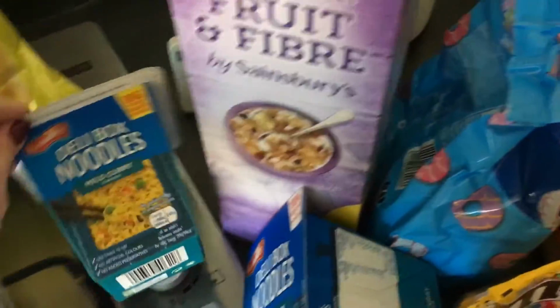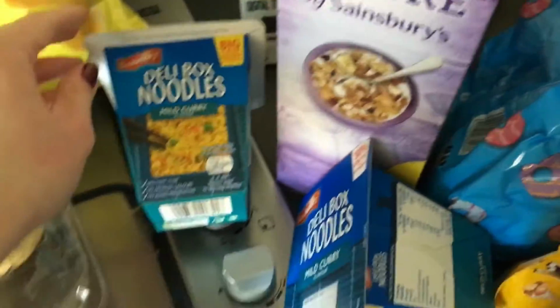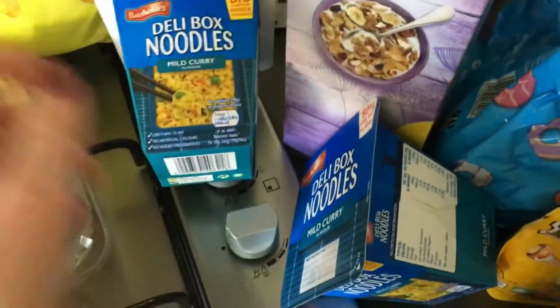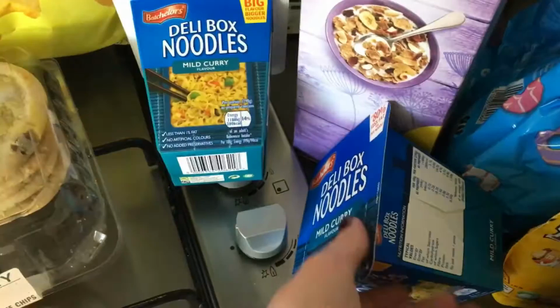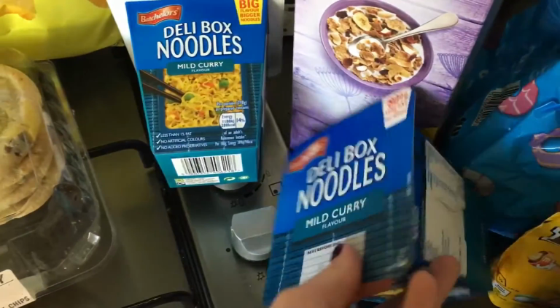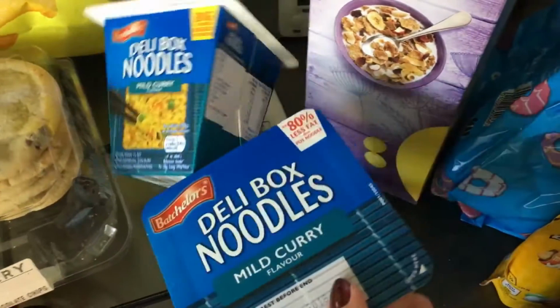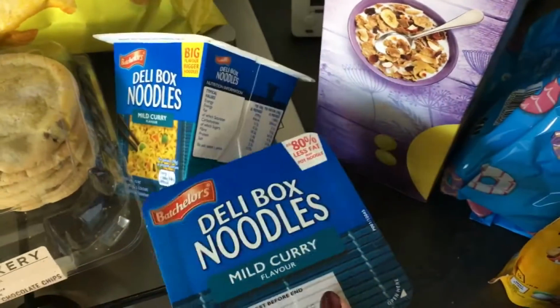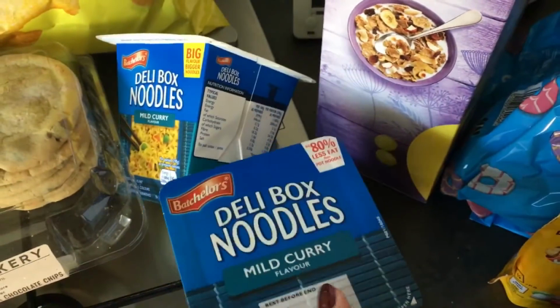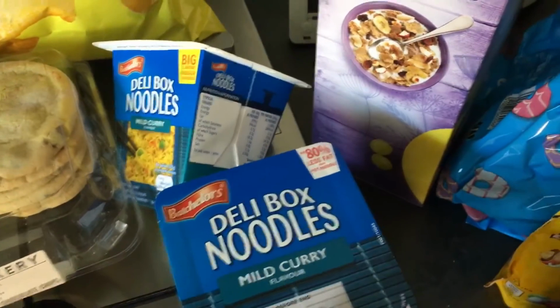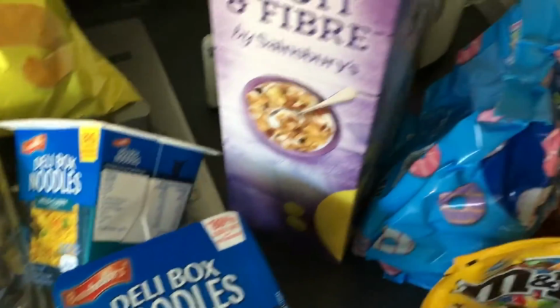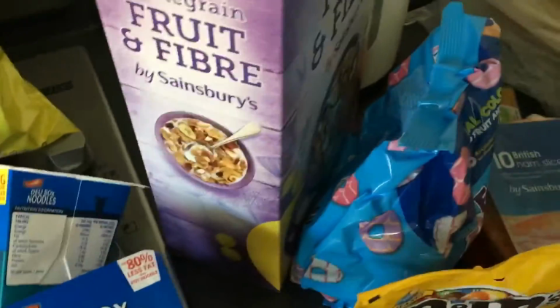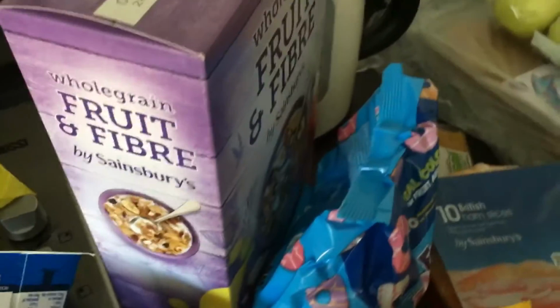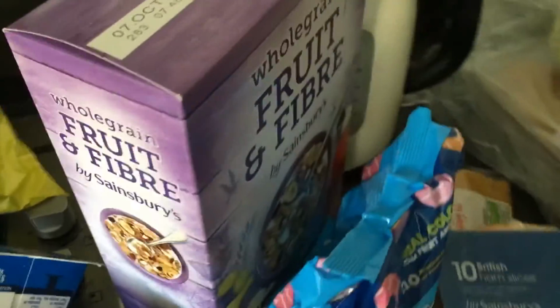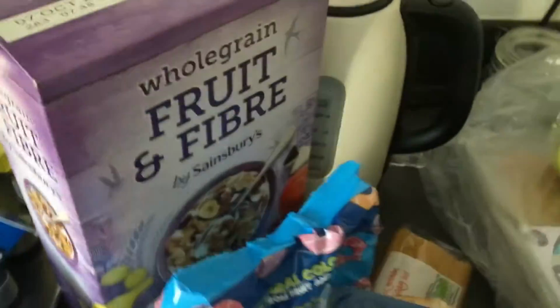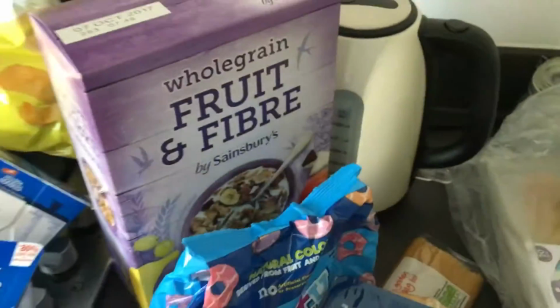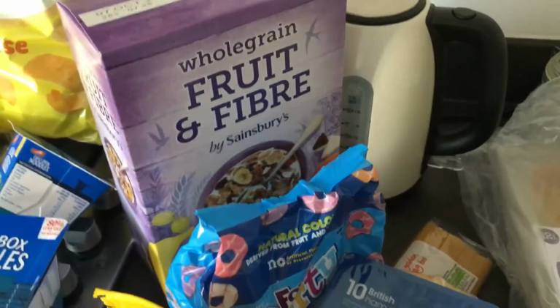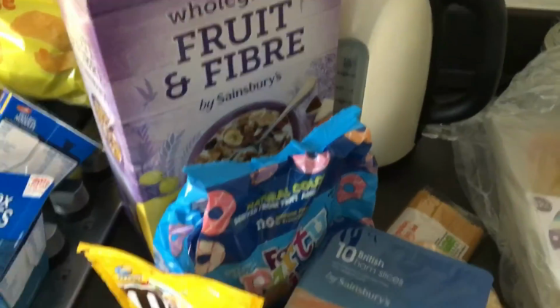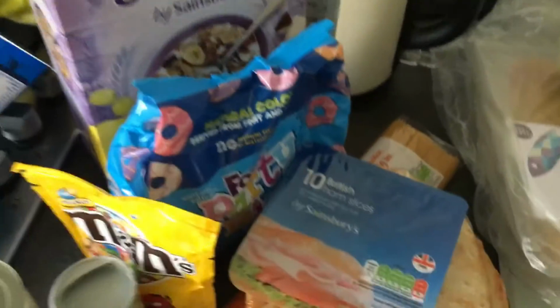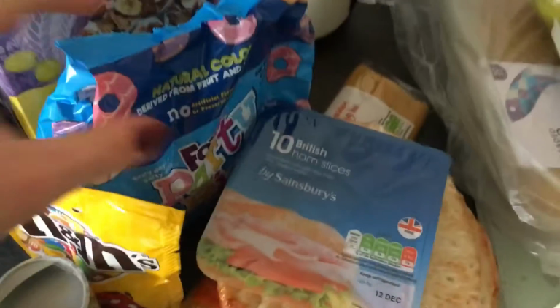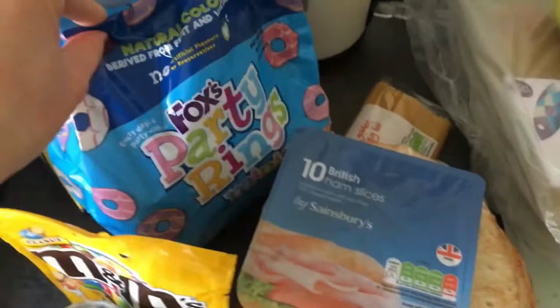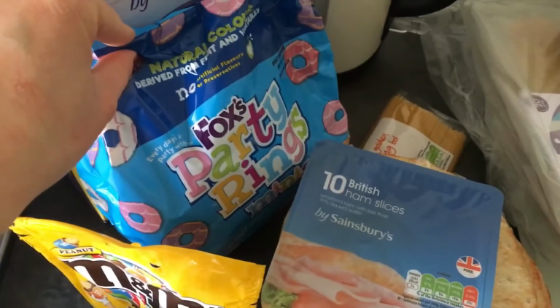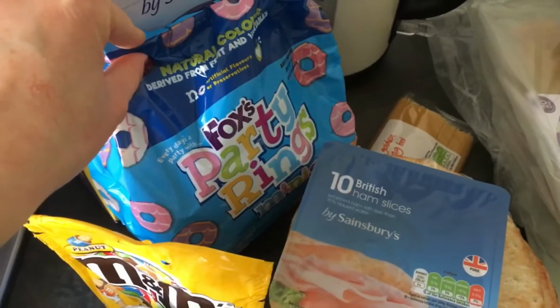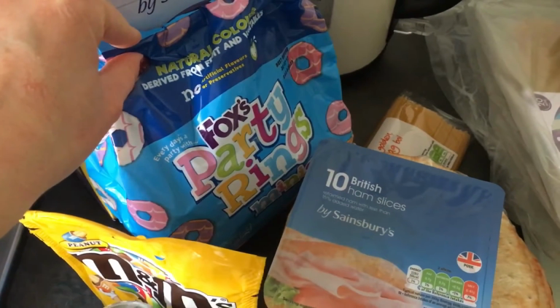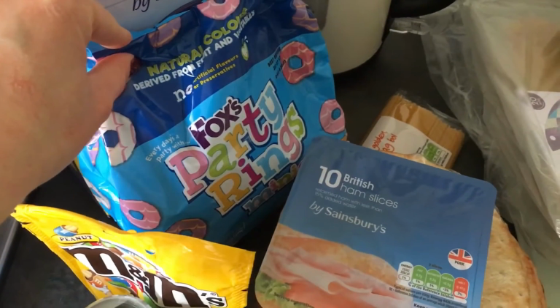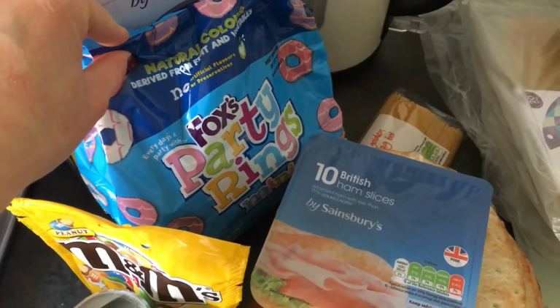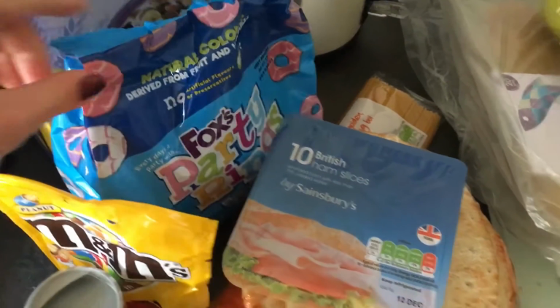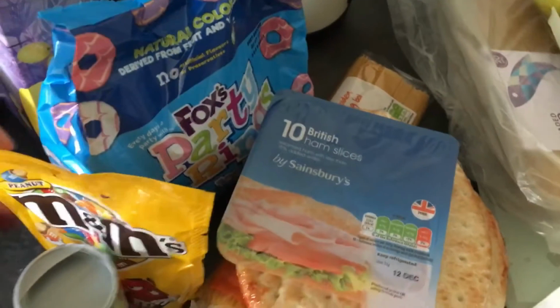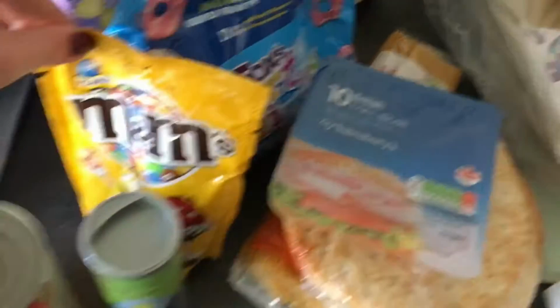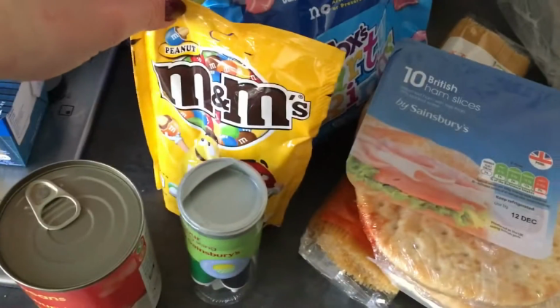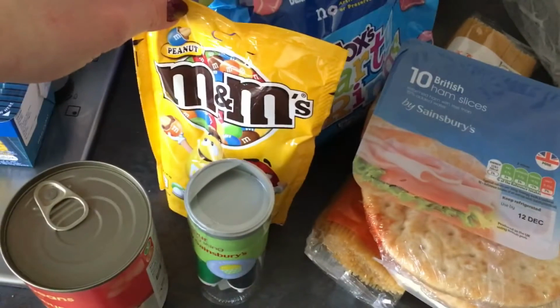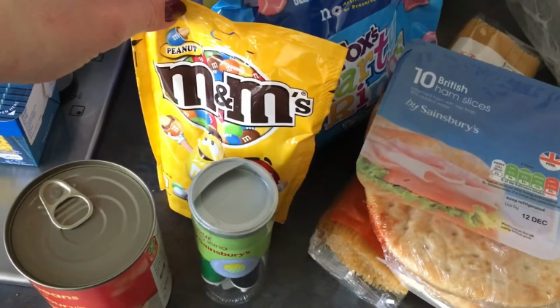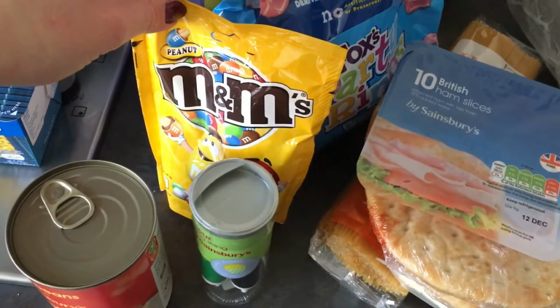I've got two of these mild curry deli boxes which is what Phil takes to work, some fruit and fibre, some party rings, and some M&Ms.